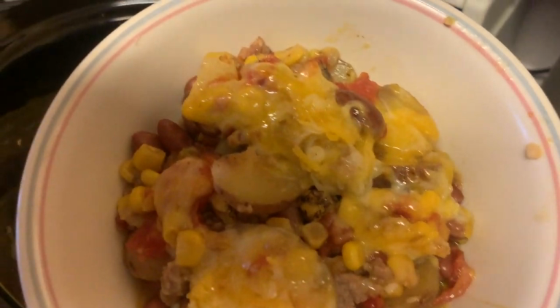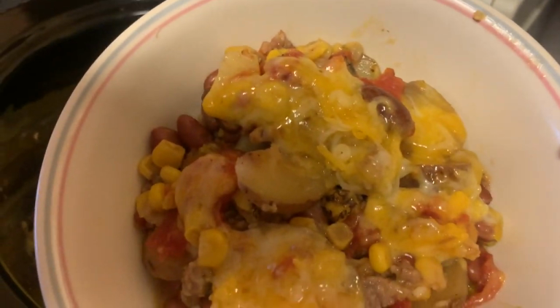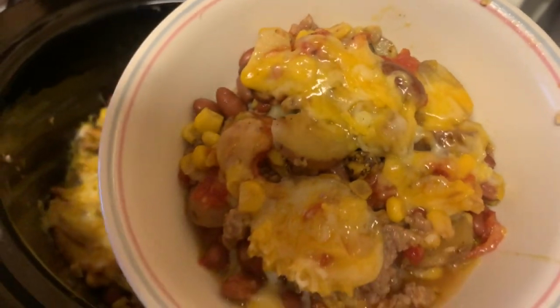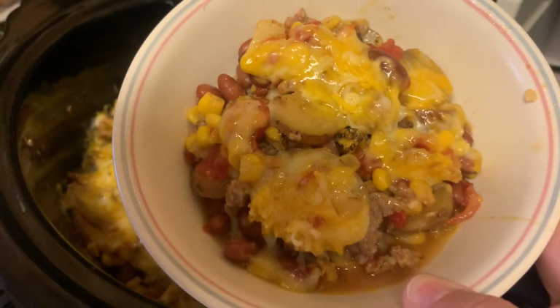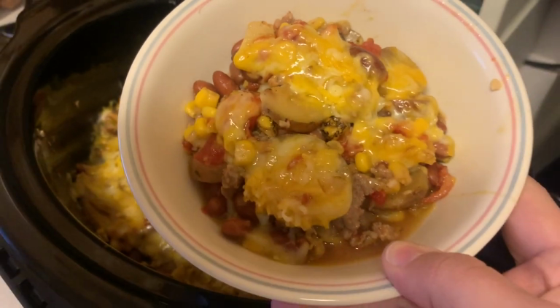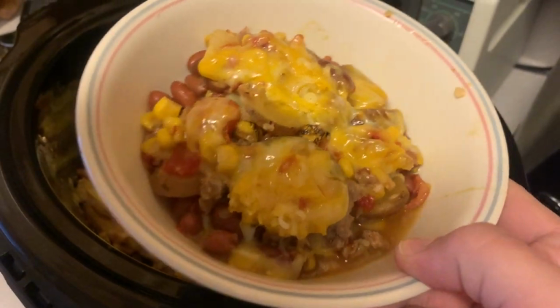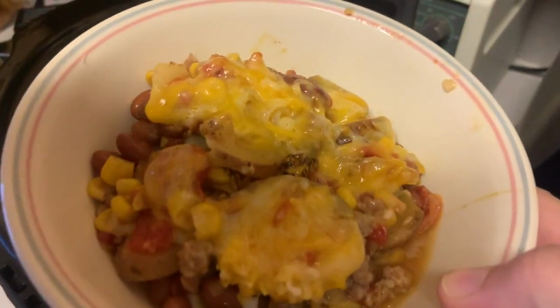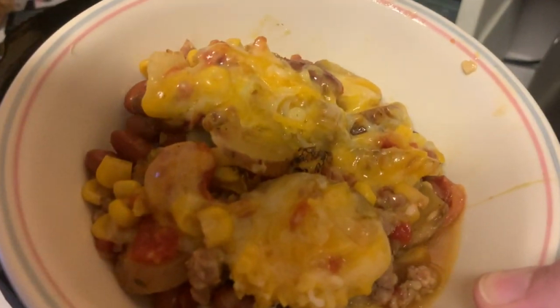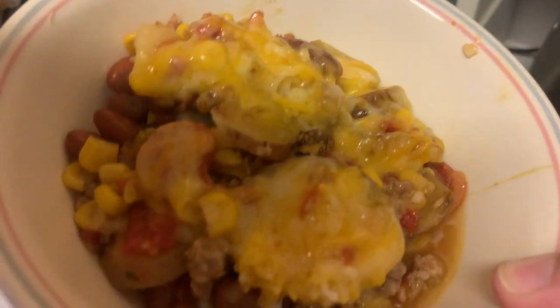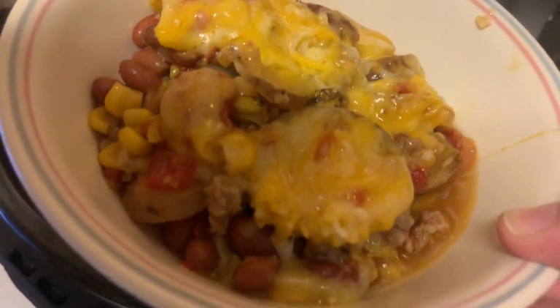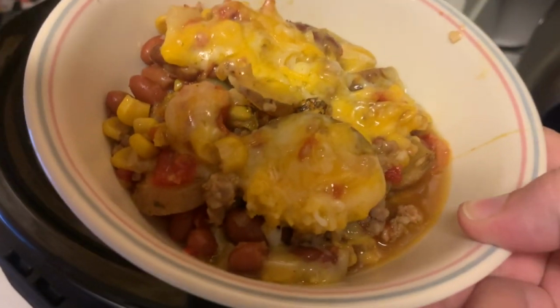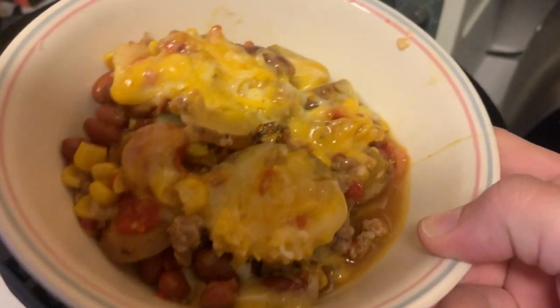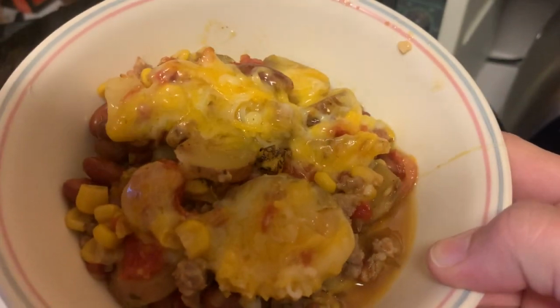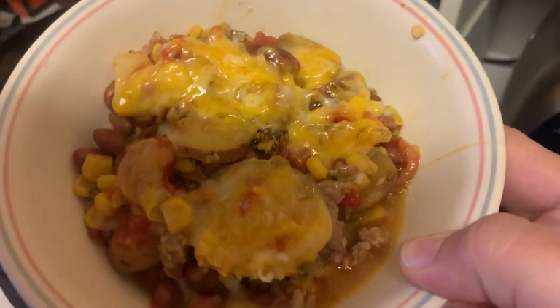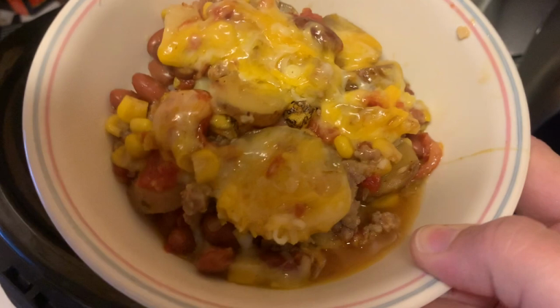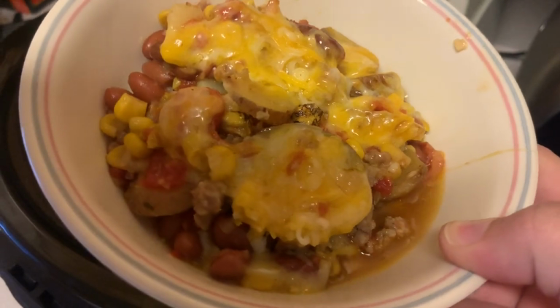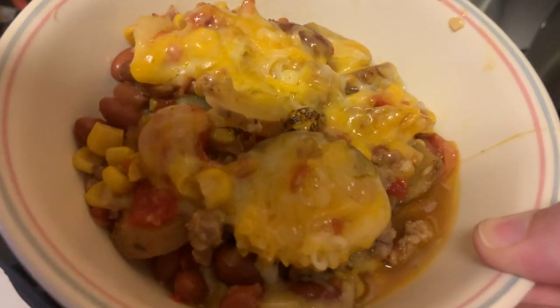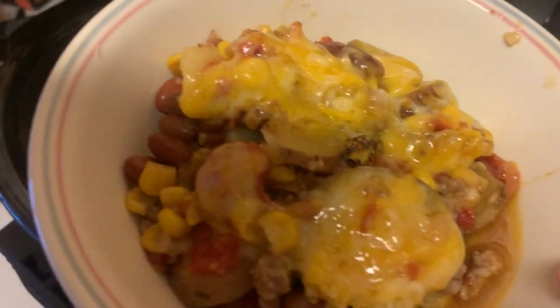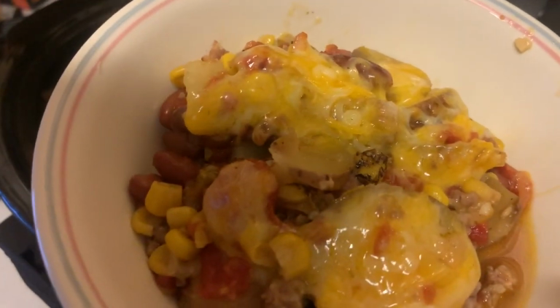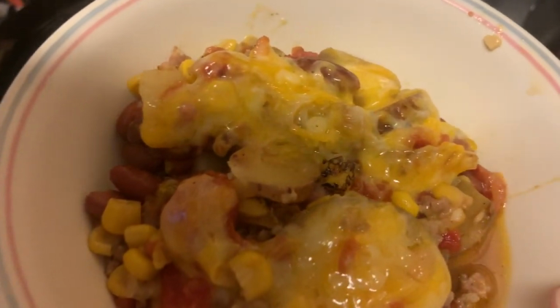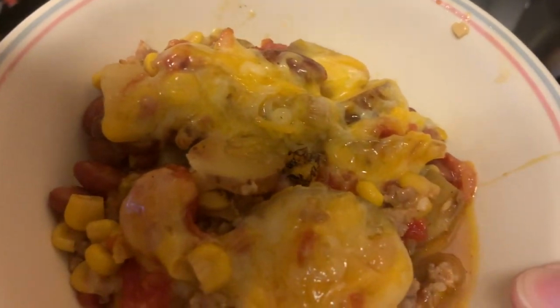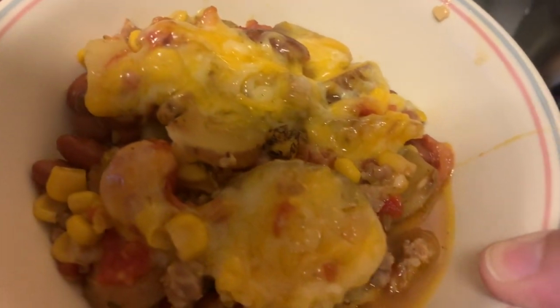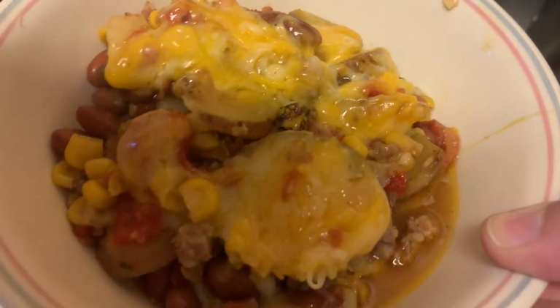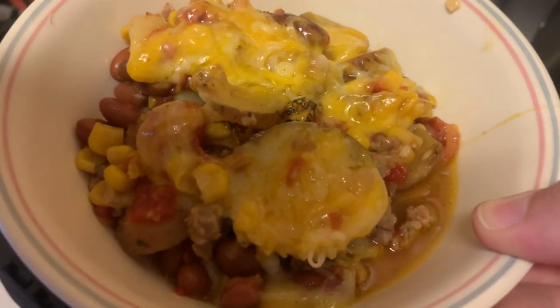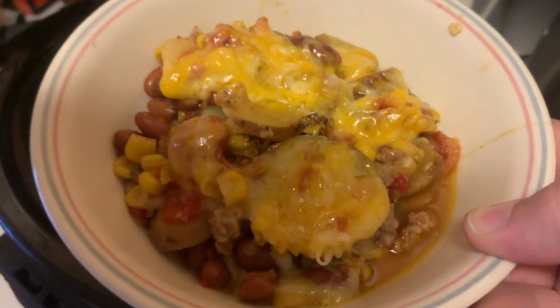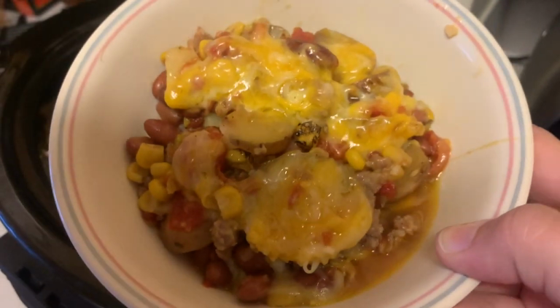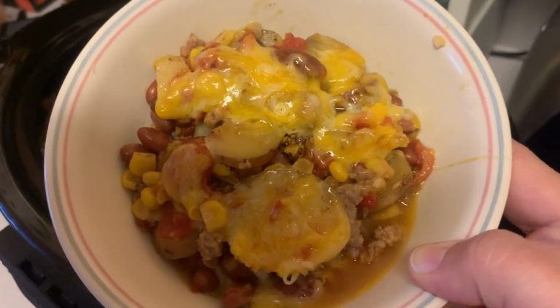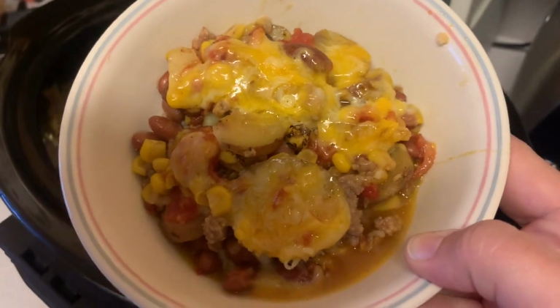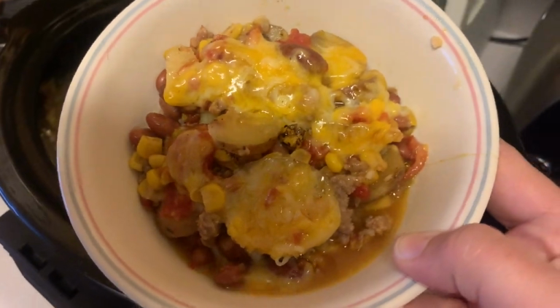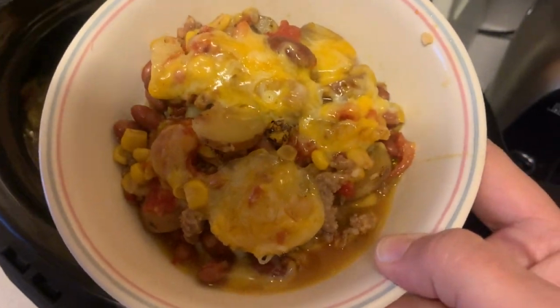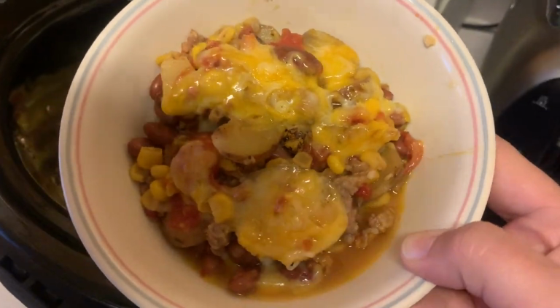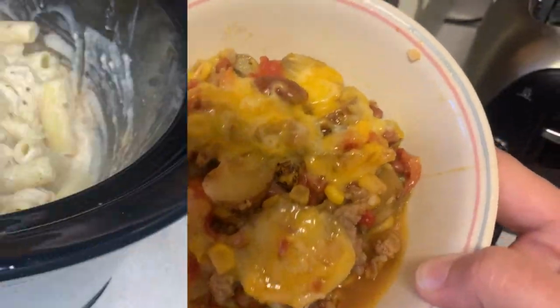This is how it came out in the bowl with all the cheese melted on top. If you or someone in your family loves traditional cowboy casserole or anything with Italian sausage full of flavor, this recipe is definitely for you. I highly suggest trying it out — it's really good.